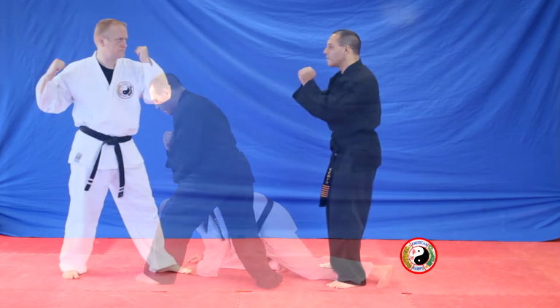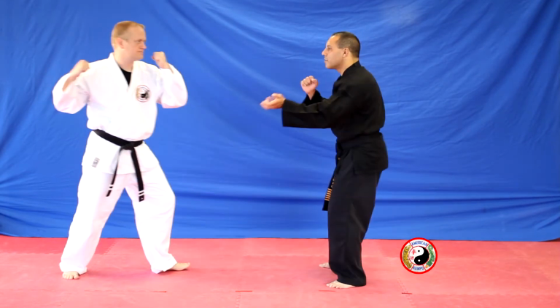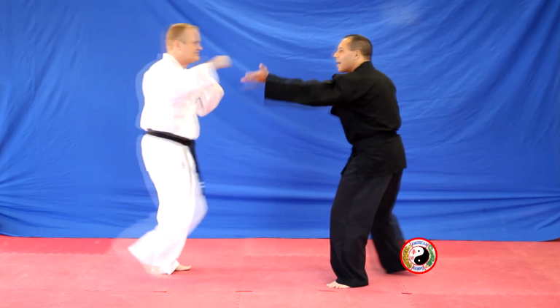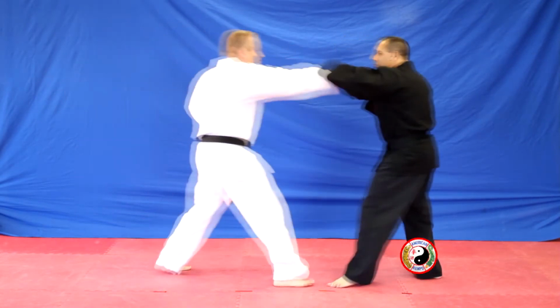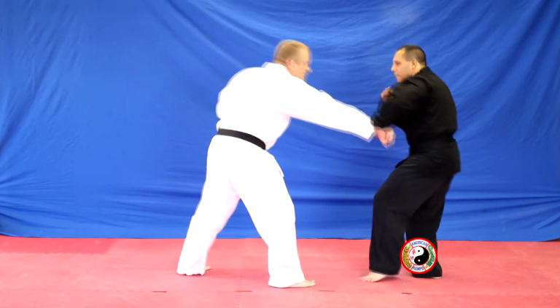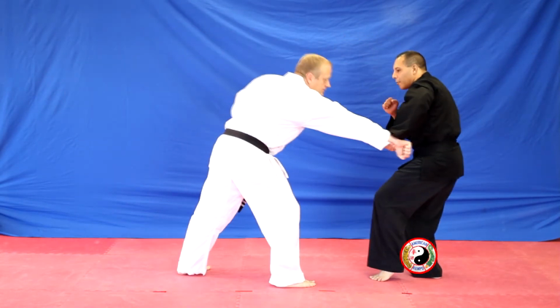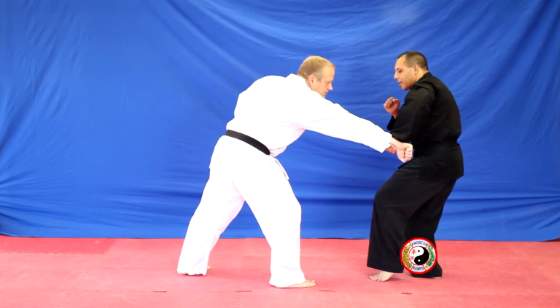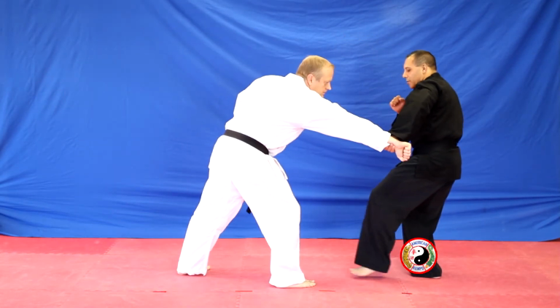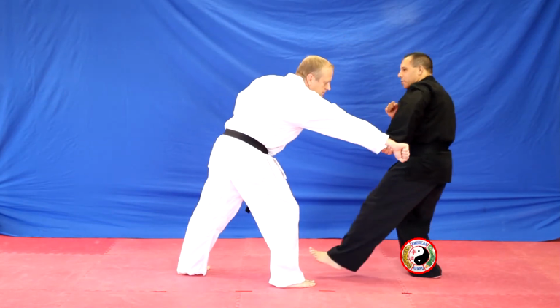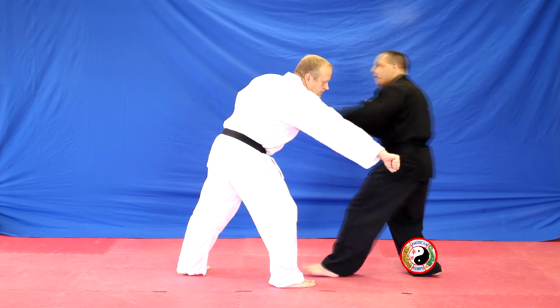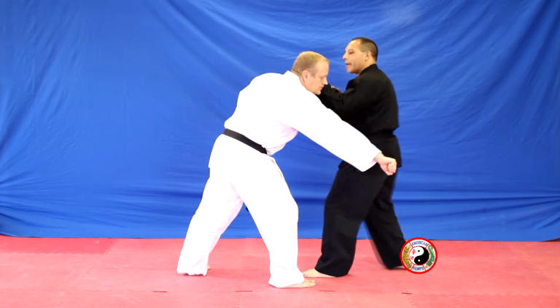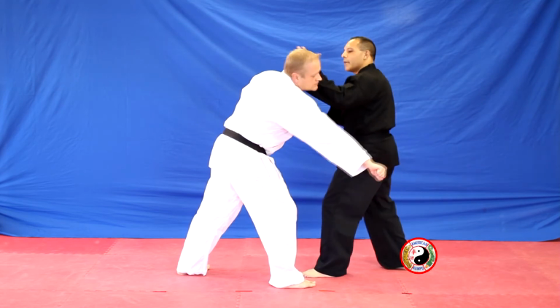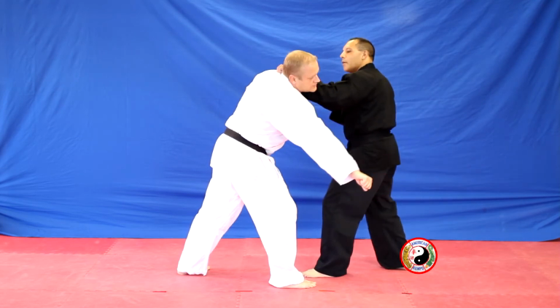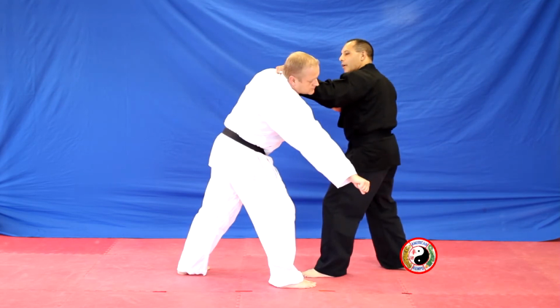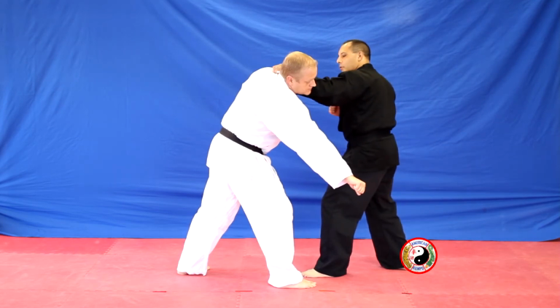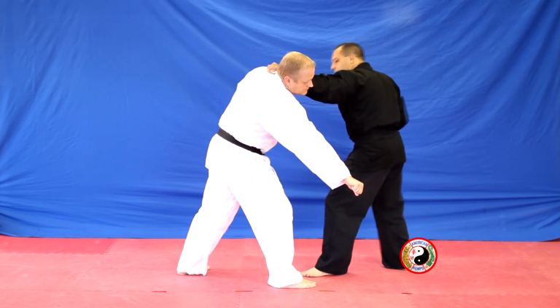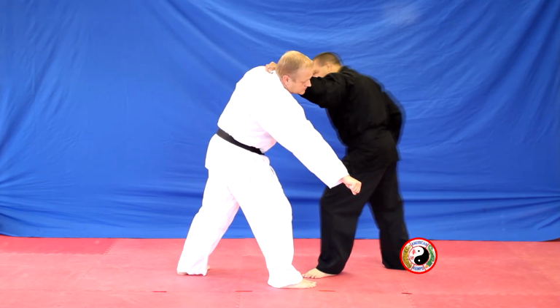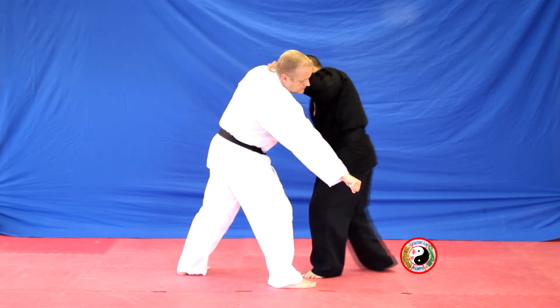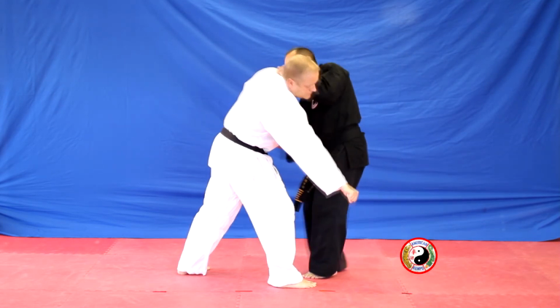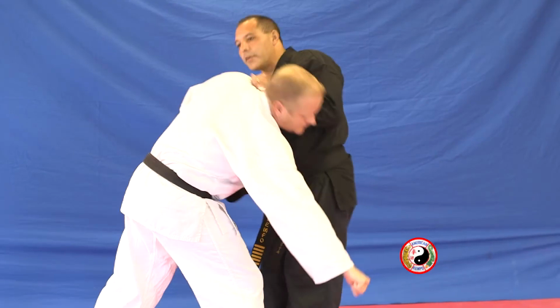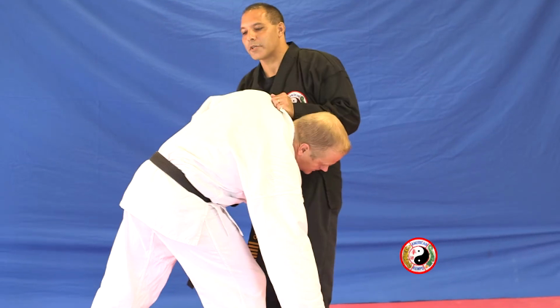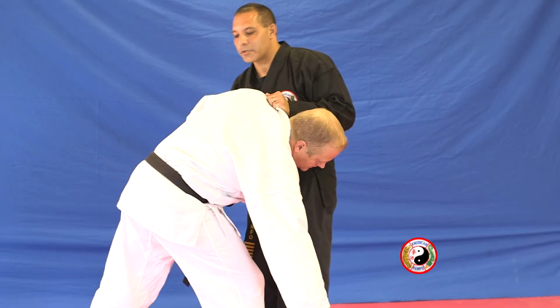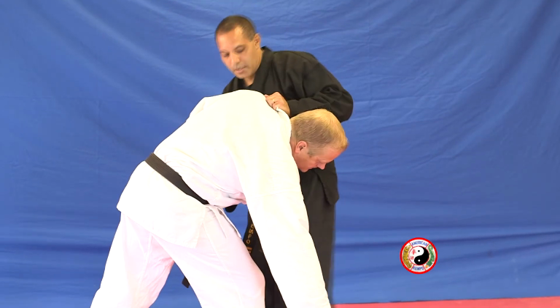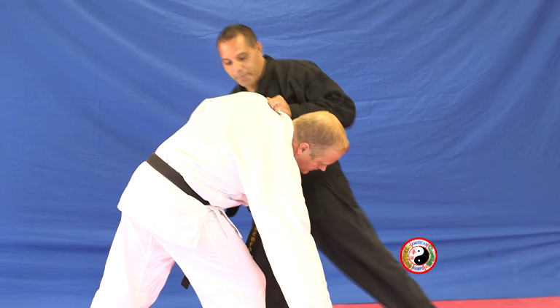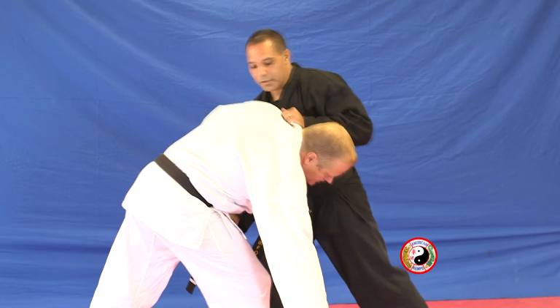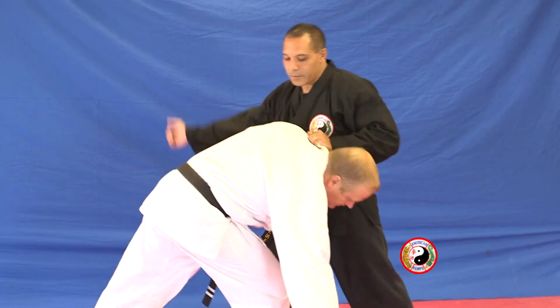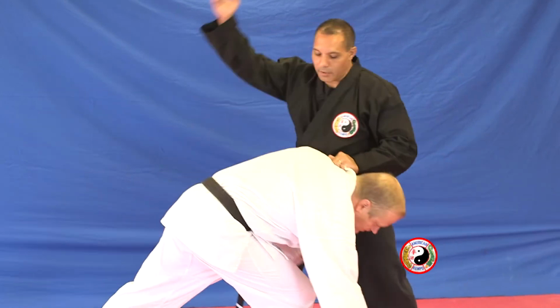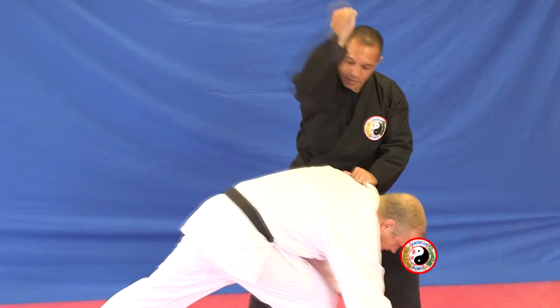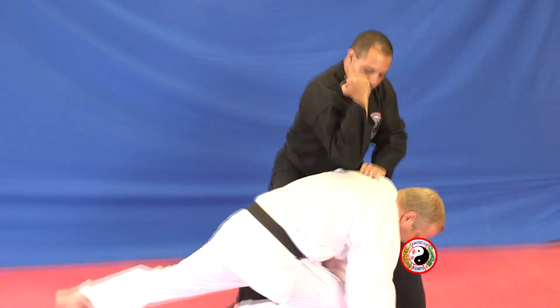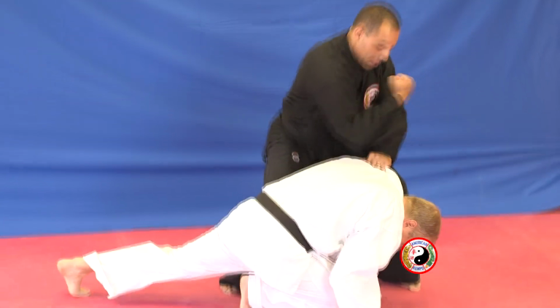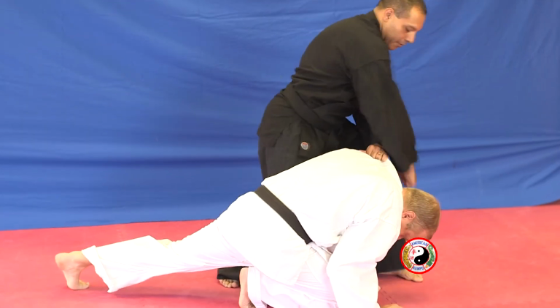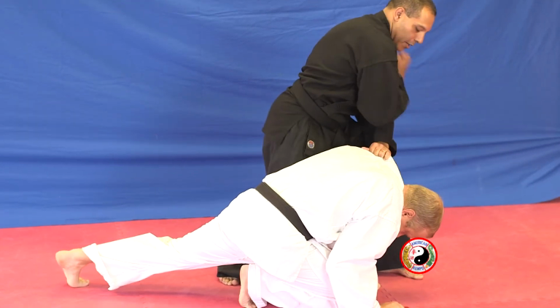Punch comes in, step back, cat stance, low block. Step to the center, back hand to the head, grab the shoulder, feet together, pull in, thrust punch. Step back with your left, pull, downwards elbow, reverse hammer.